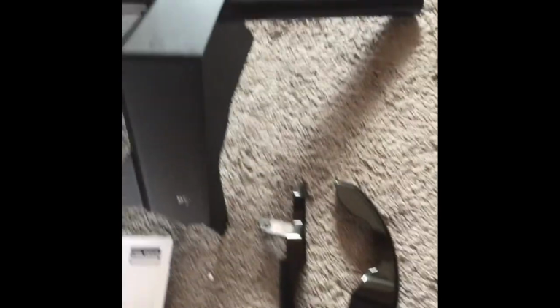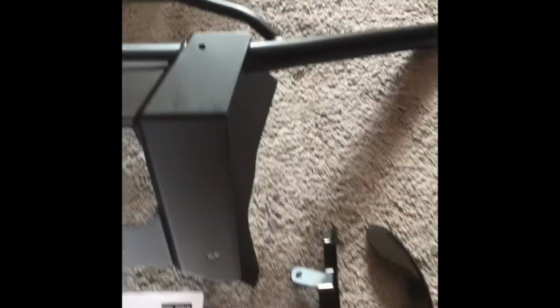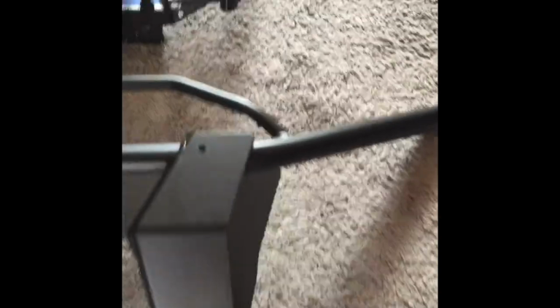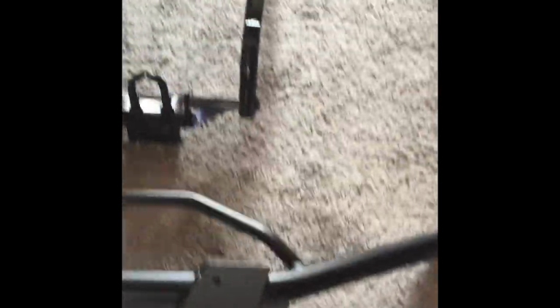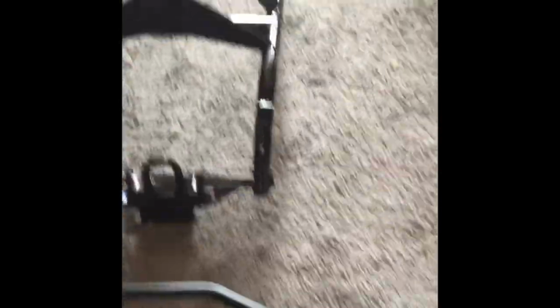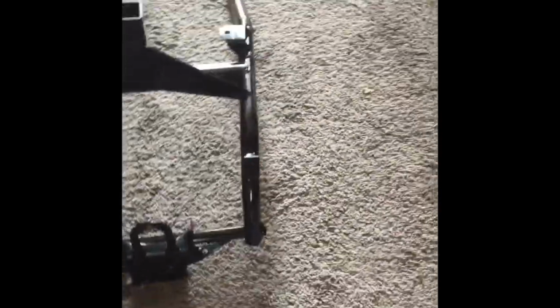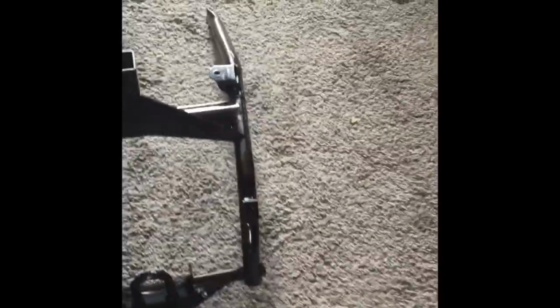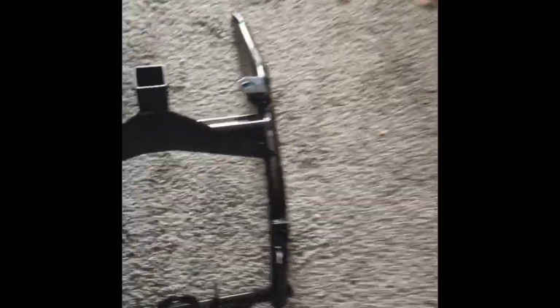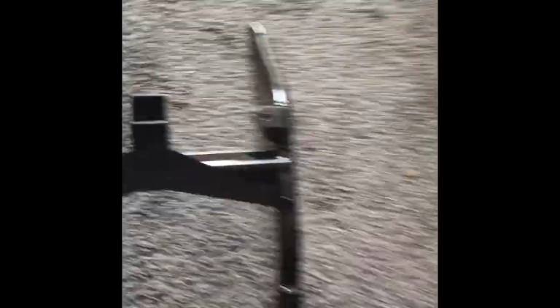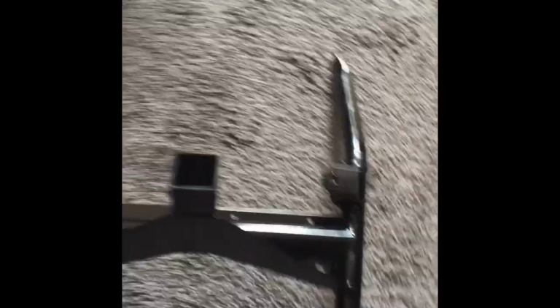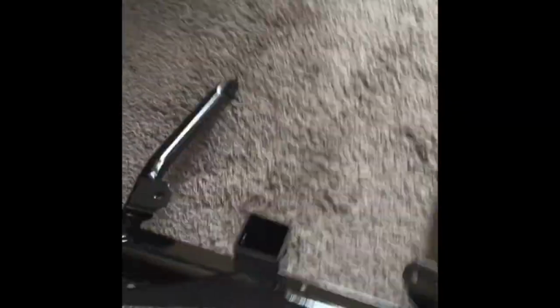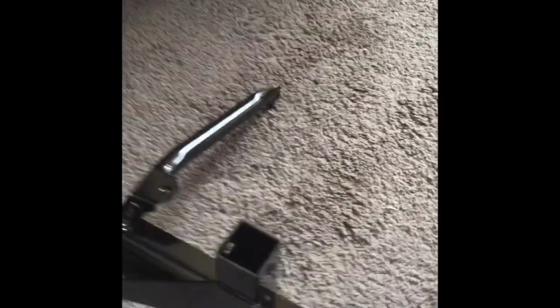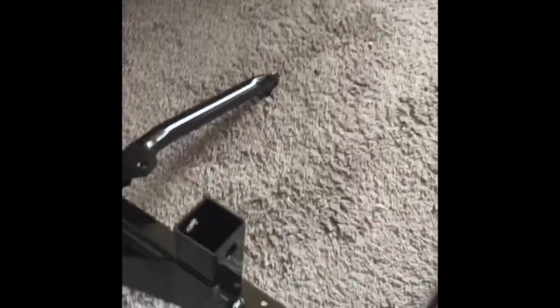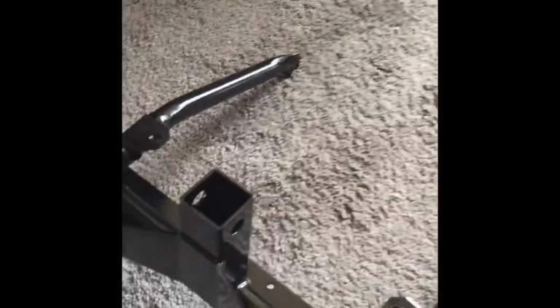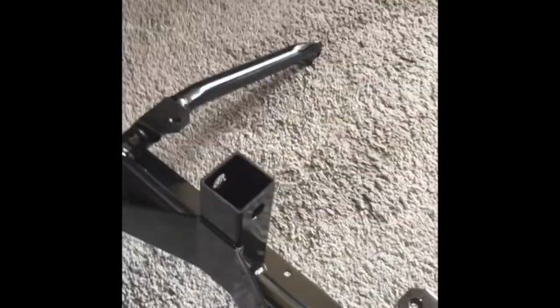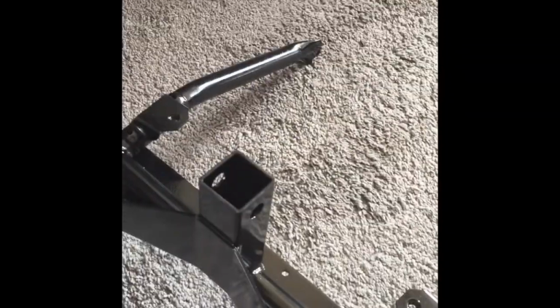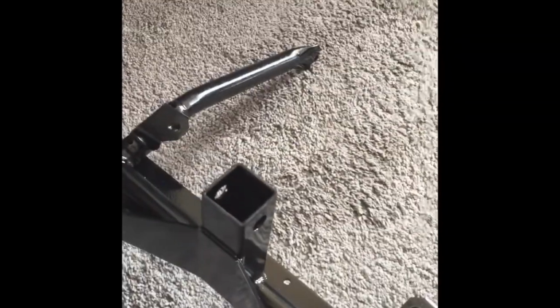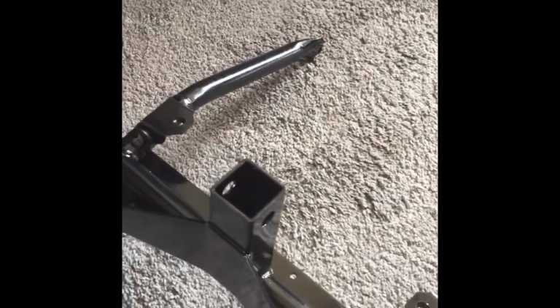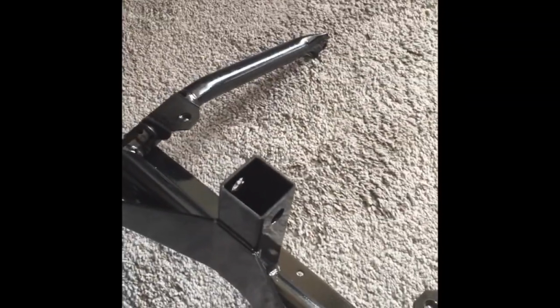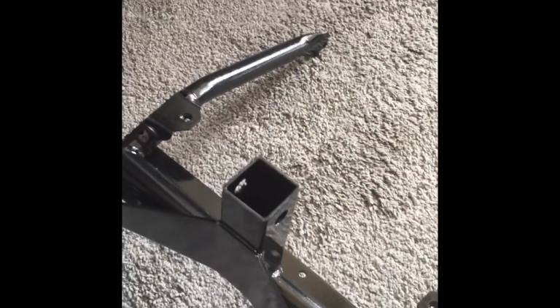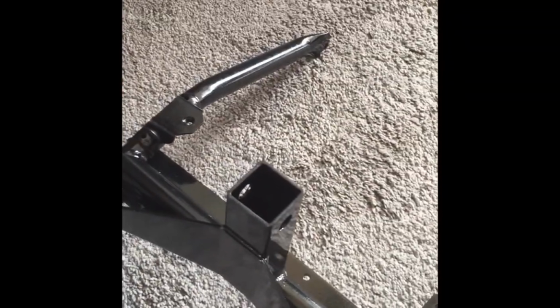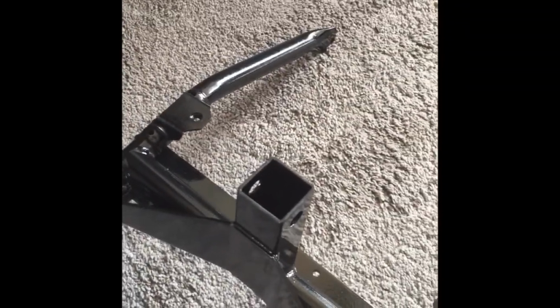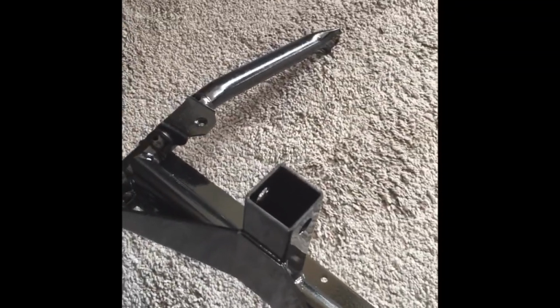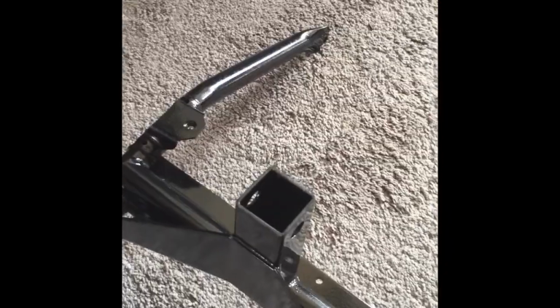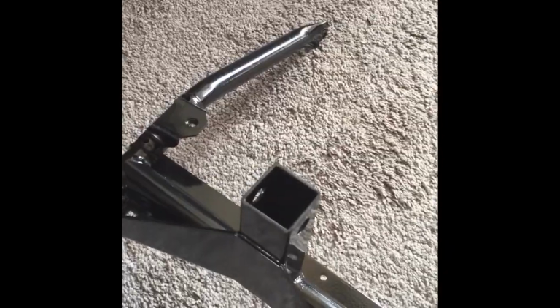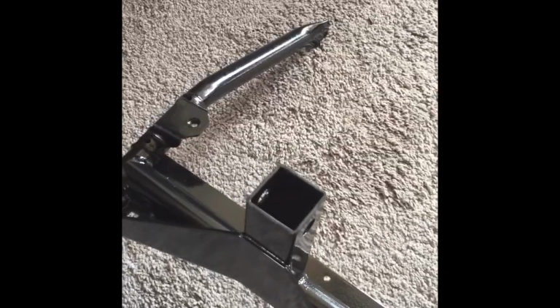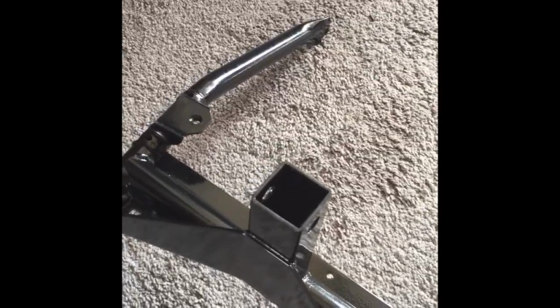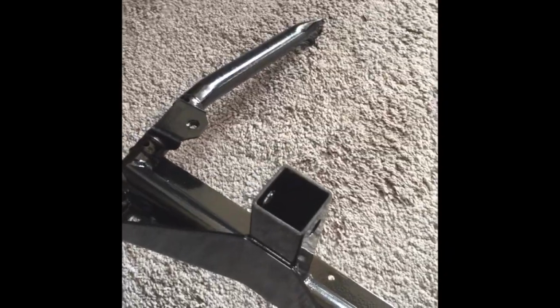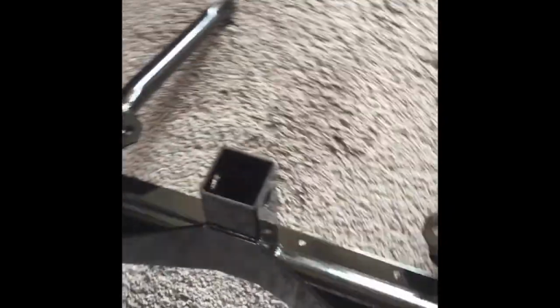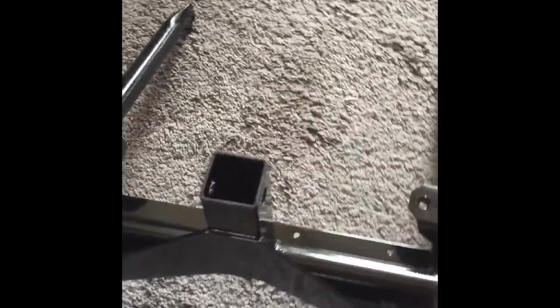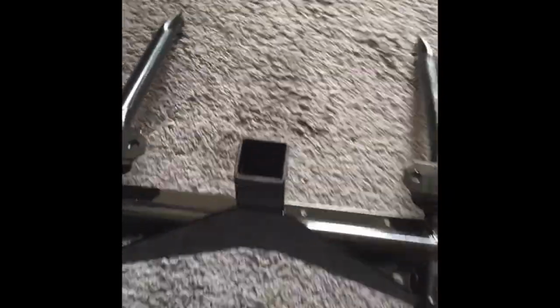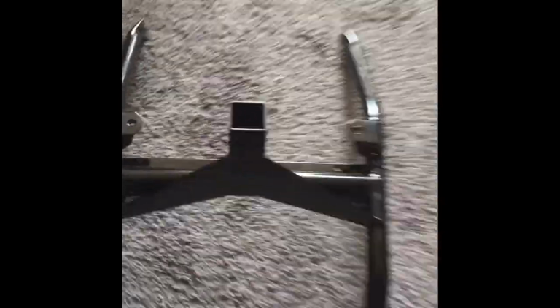It comes with a front hitch, which is nice. There's no cap rating for that, so I have to buy that separately too.